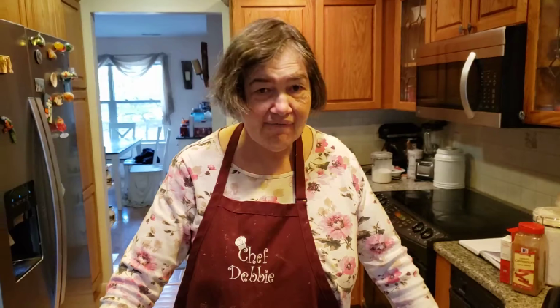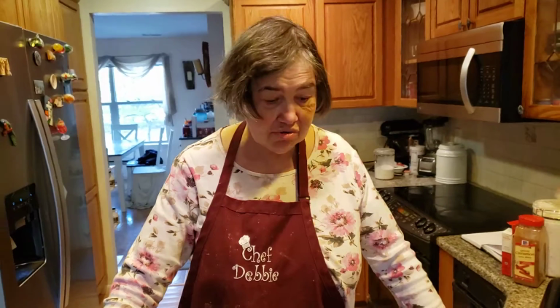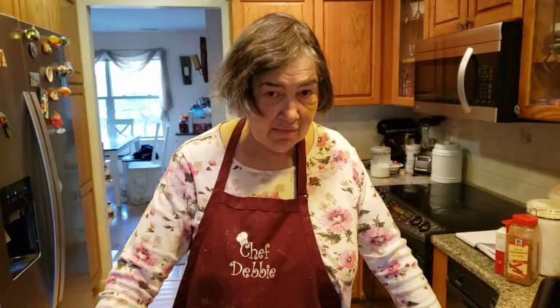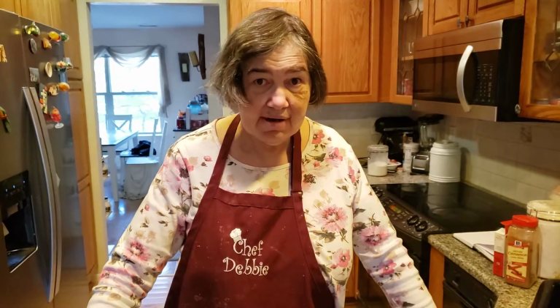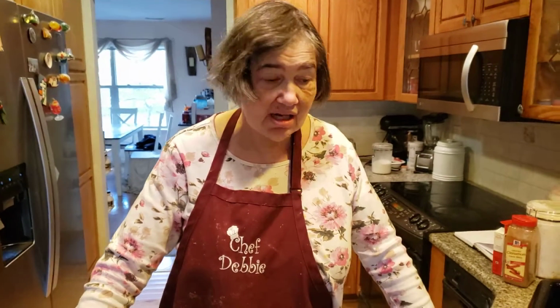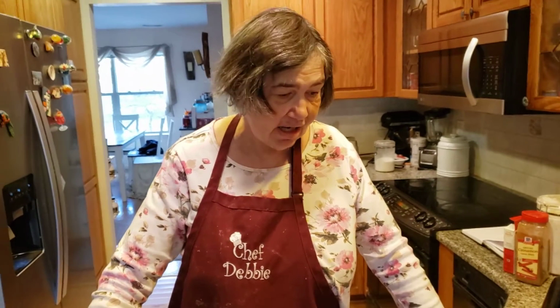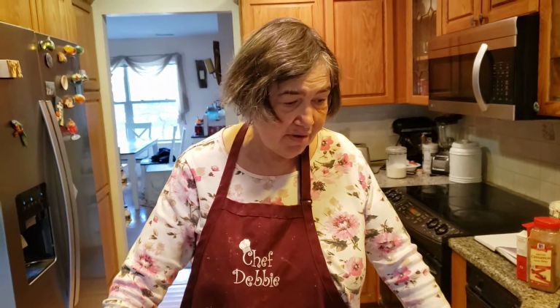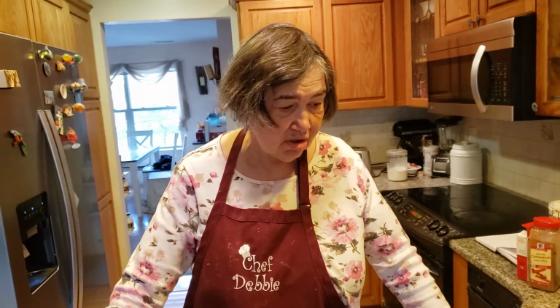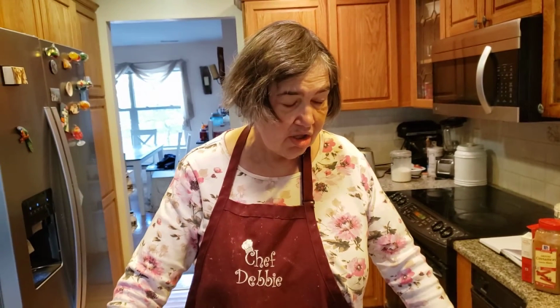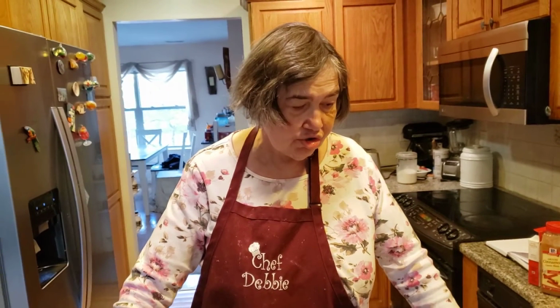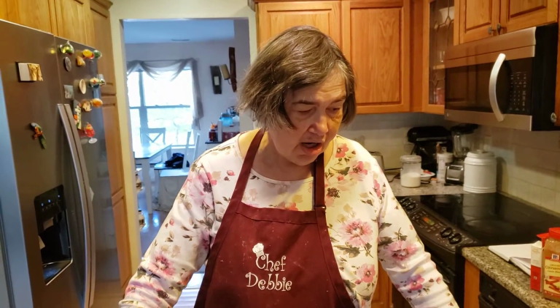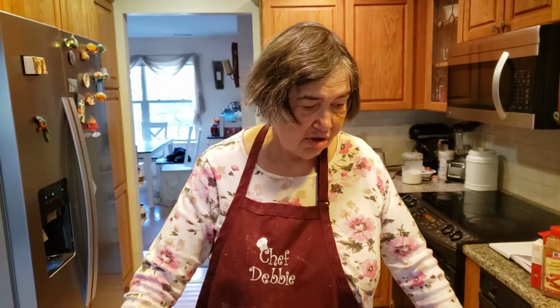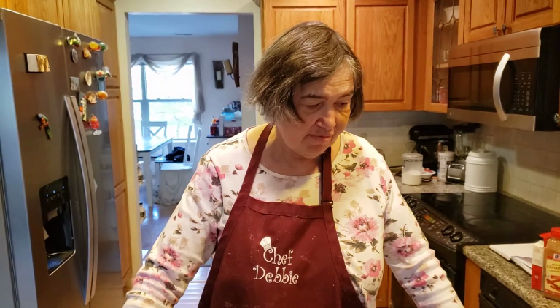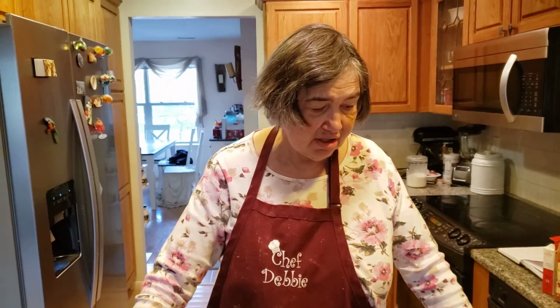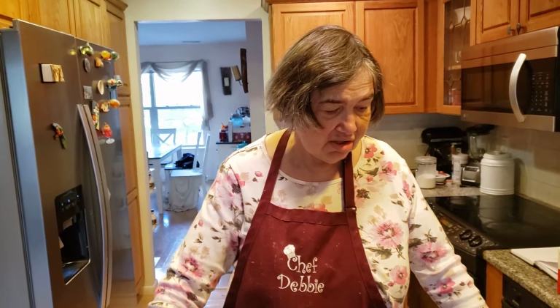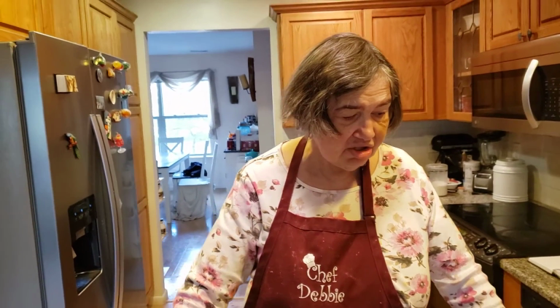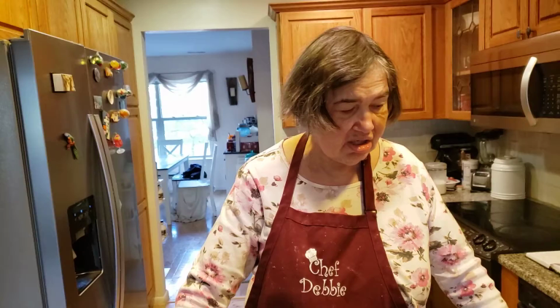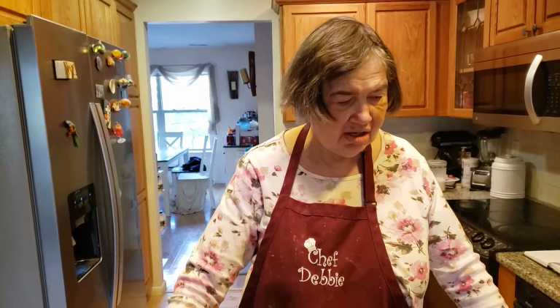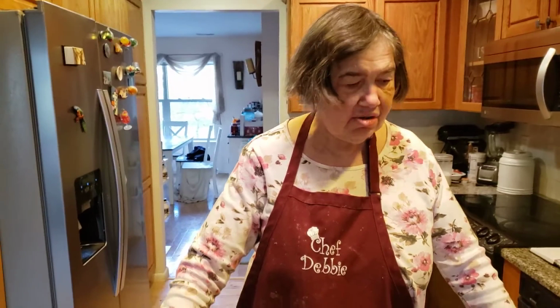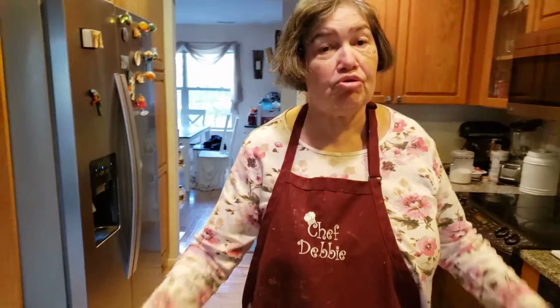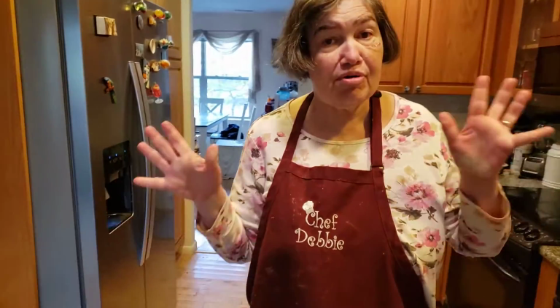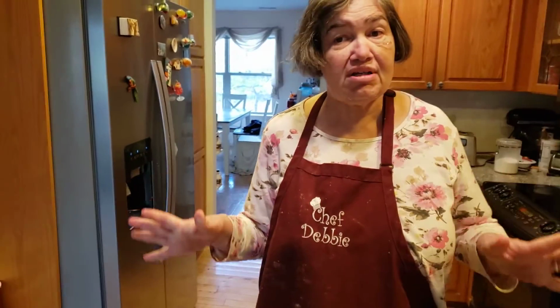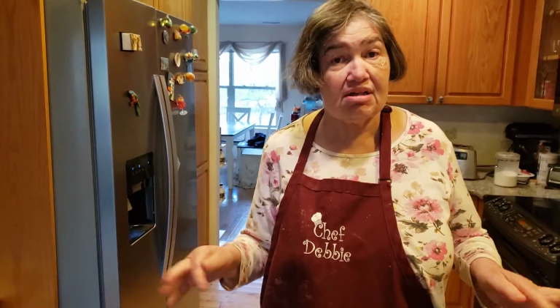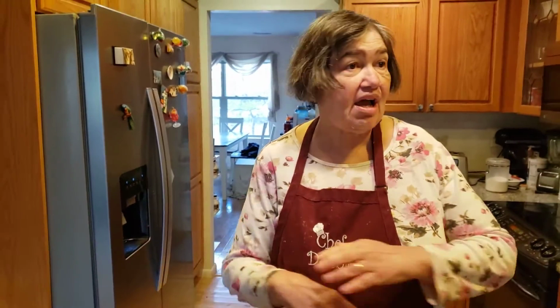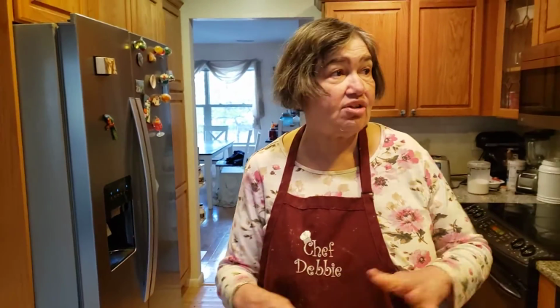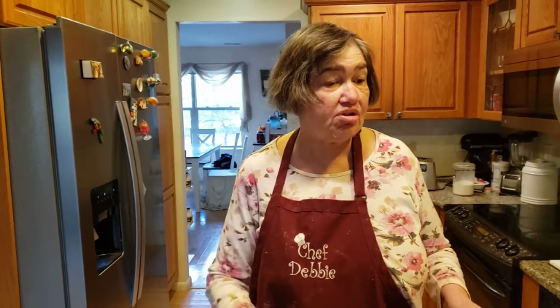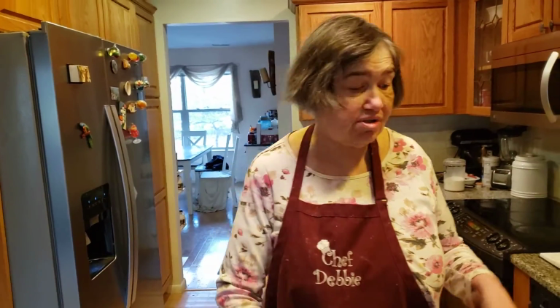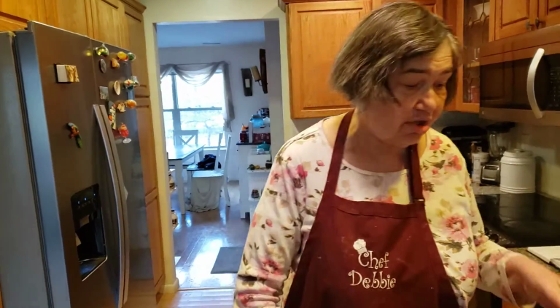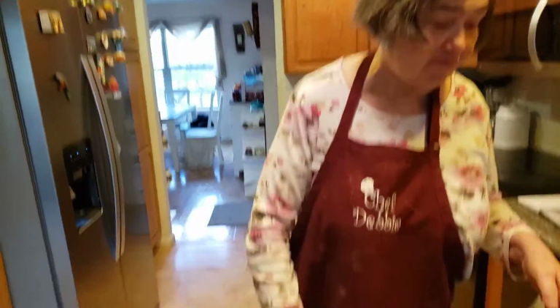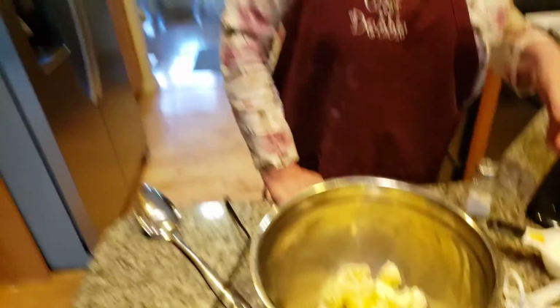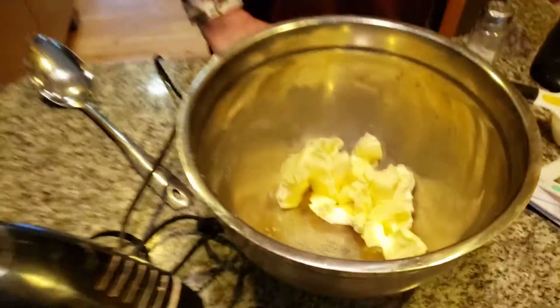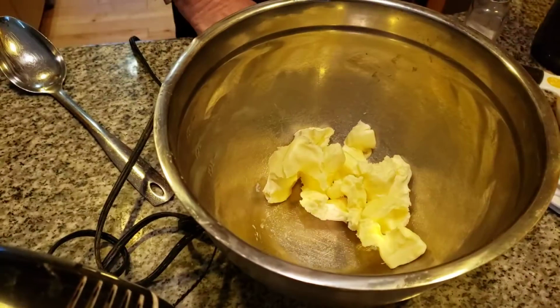Hi folks, so today we're going to make a delight — oatmeal chocolate chip cookies. They're delicious and they're yummy. You could put raisins in, but I like chocolate chips. It's going to be a really wonderful treat today.